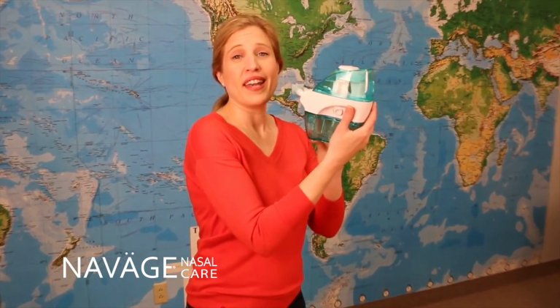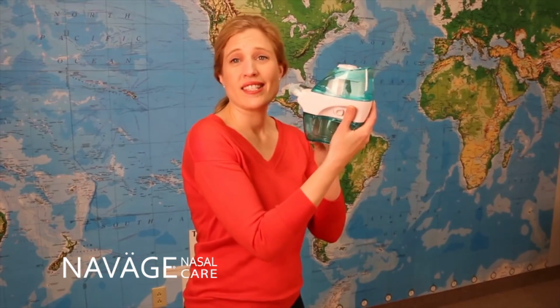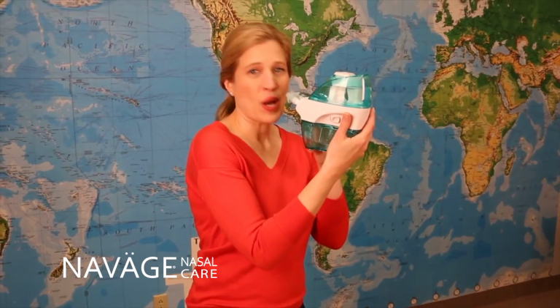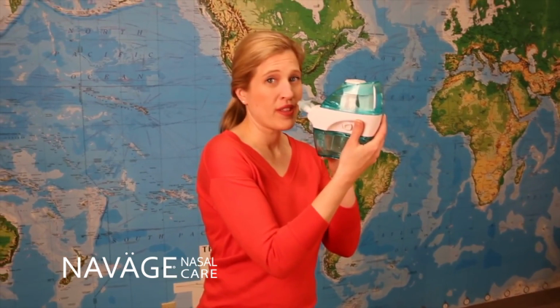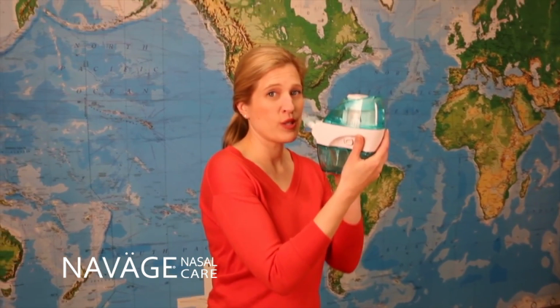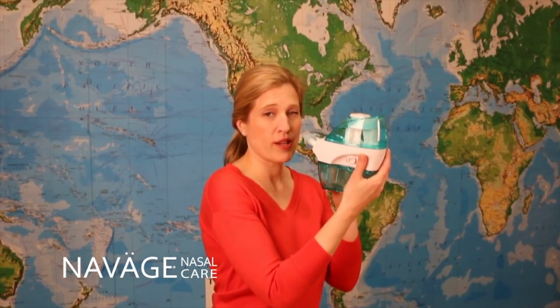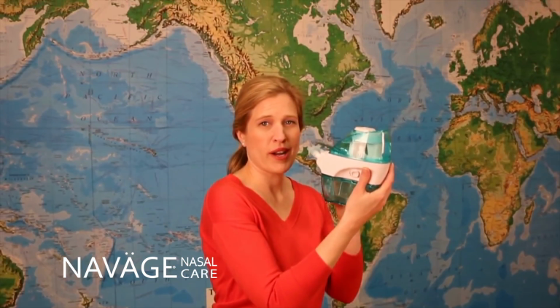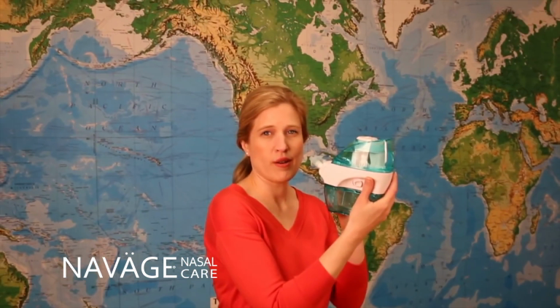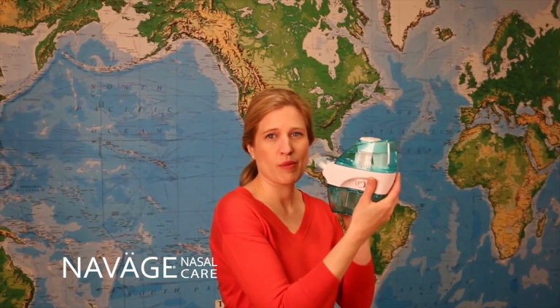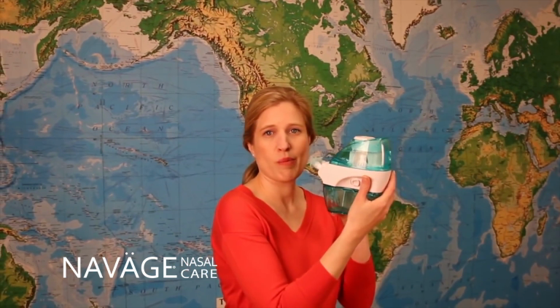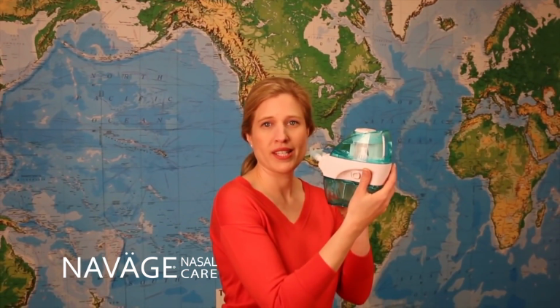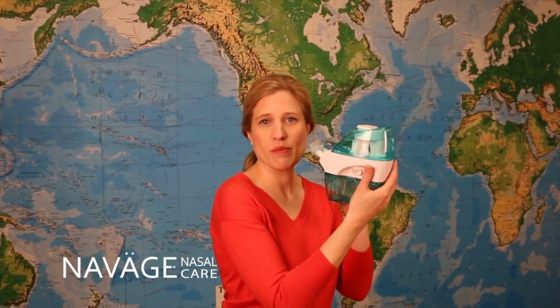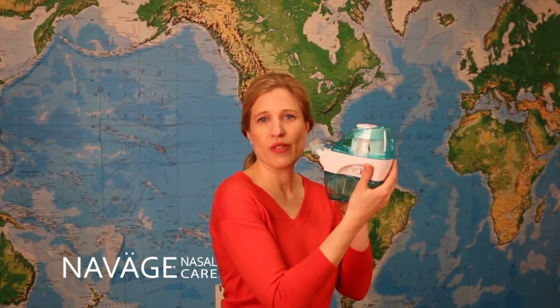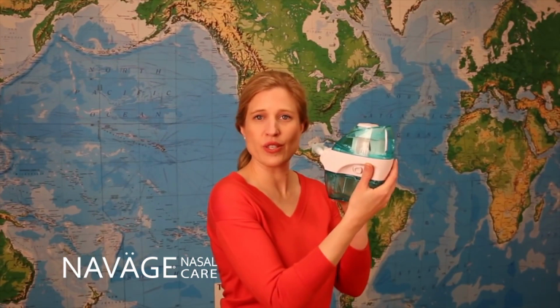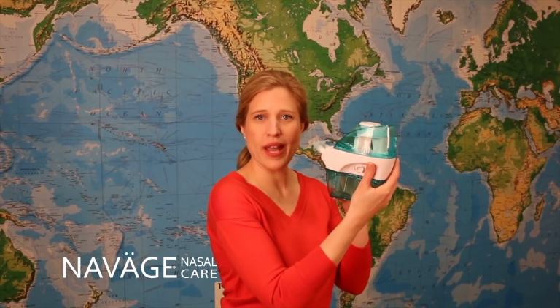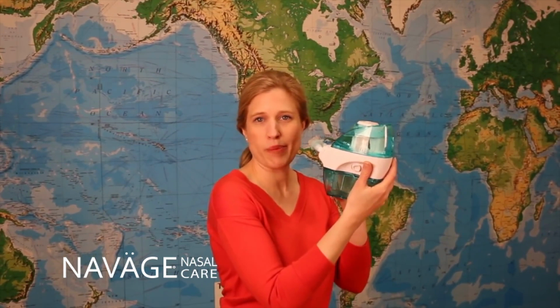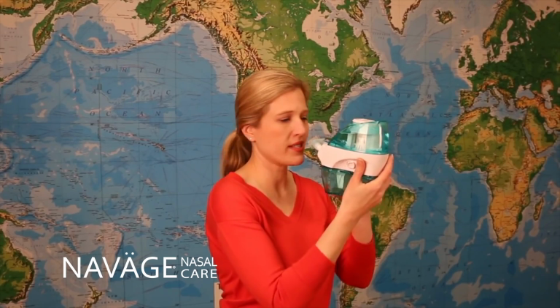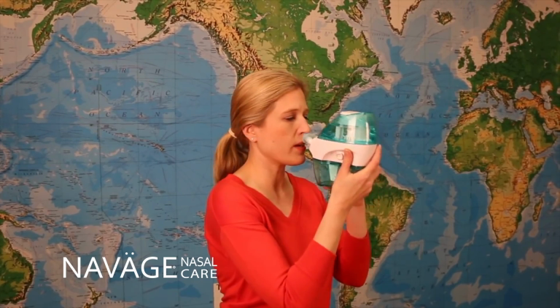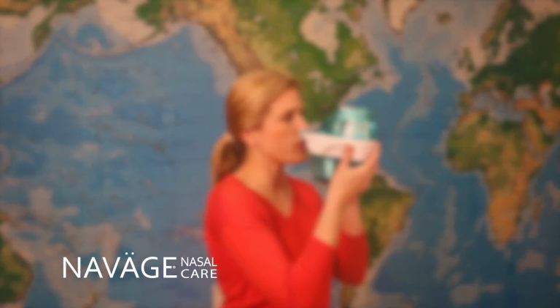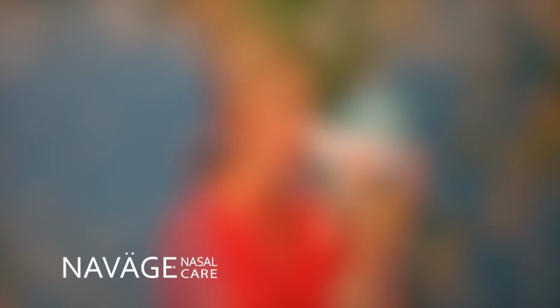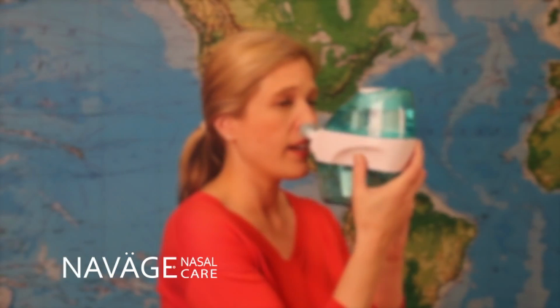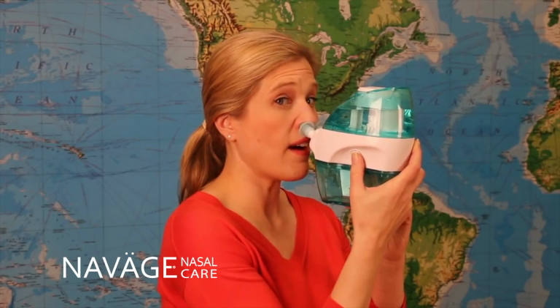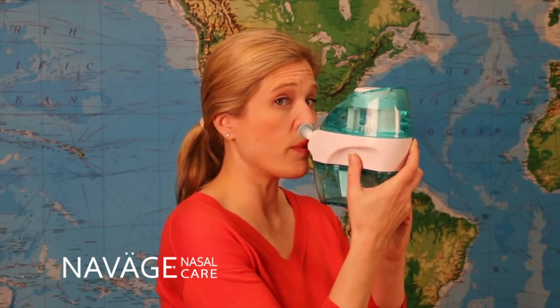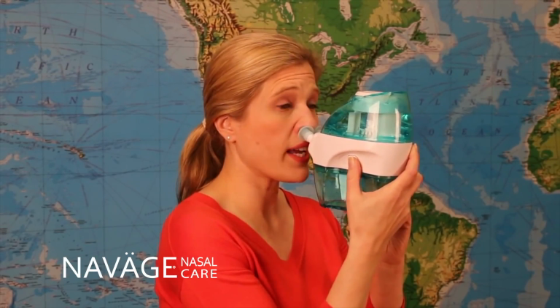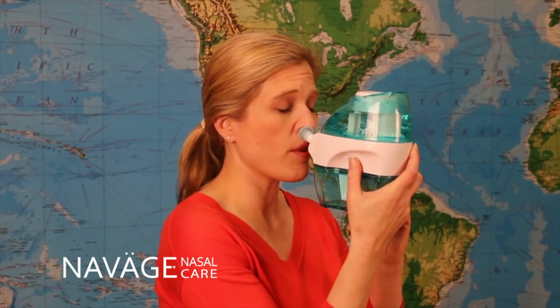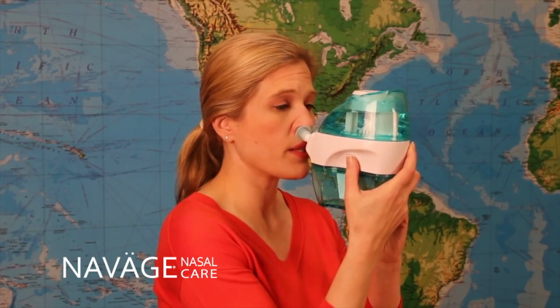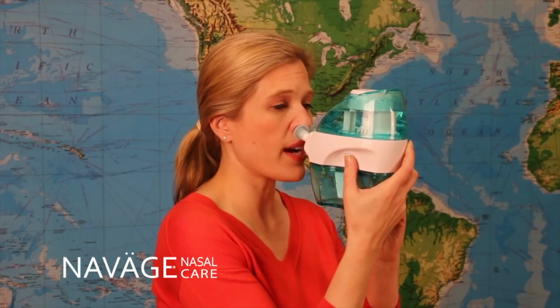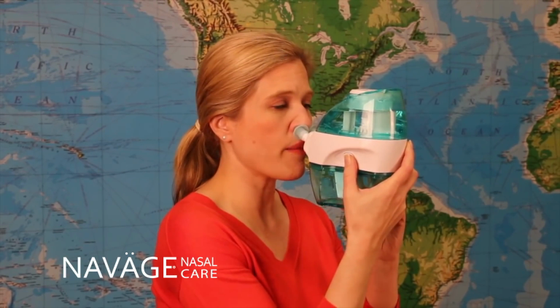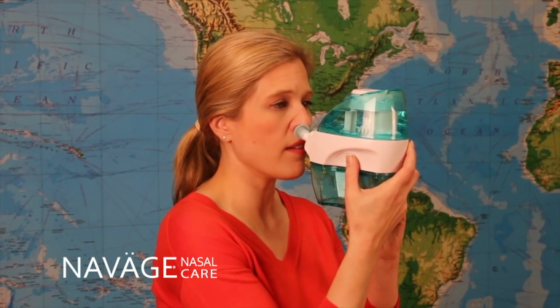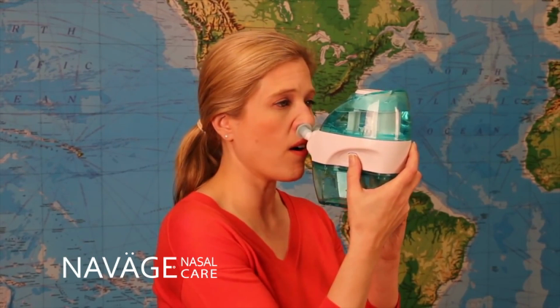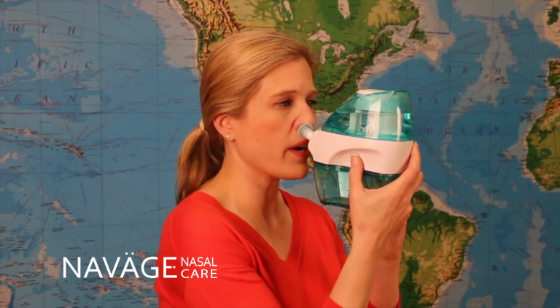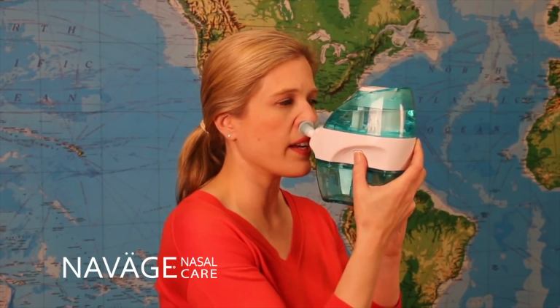Next, I put the nose pillows in my nose, placing them so that there's no gap but it's still comfortable. Now I'm ready and I'm going to press the button all the way in.